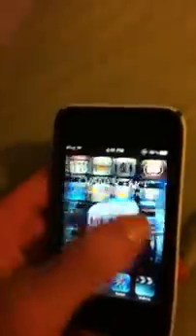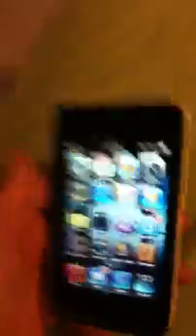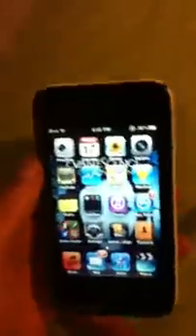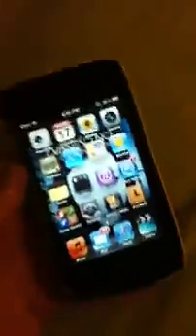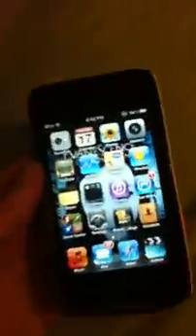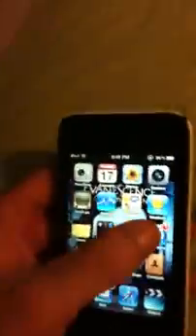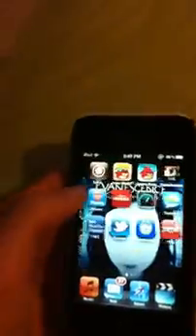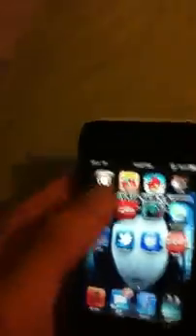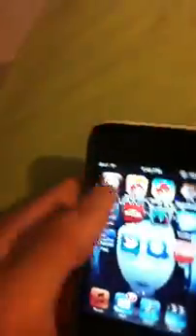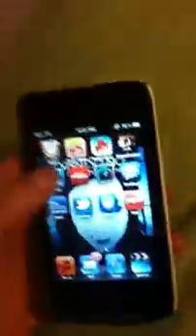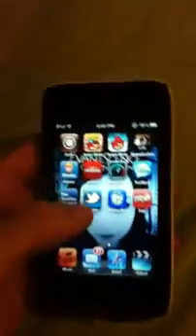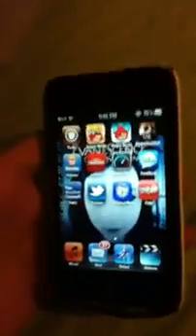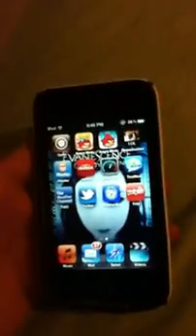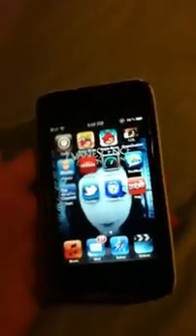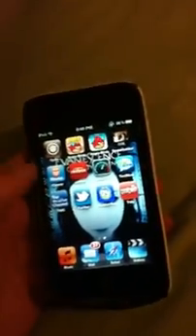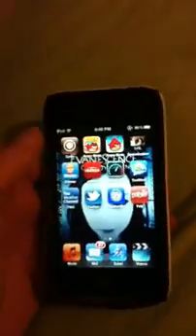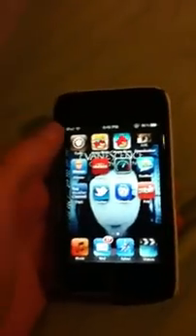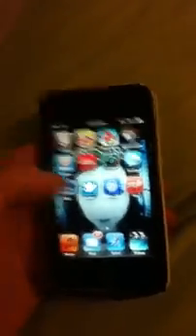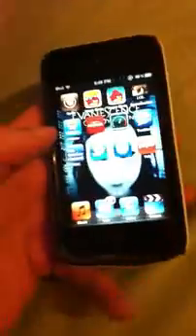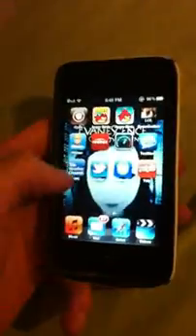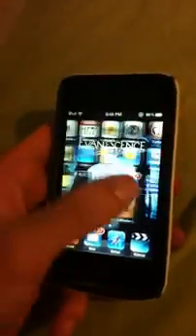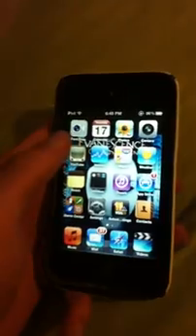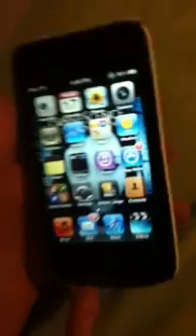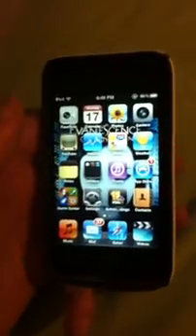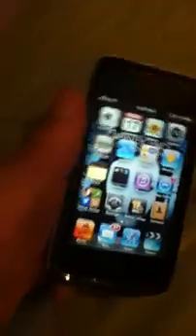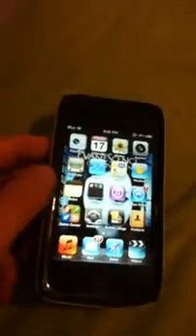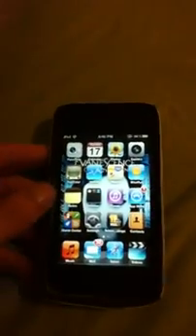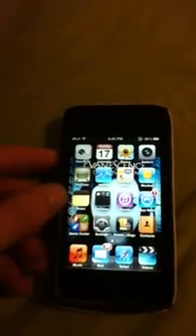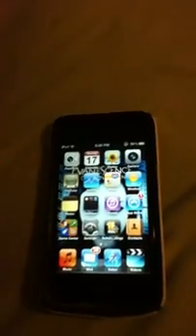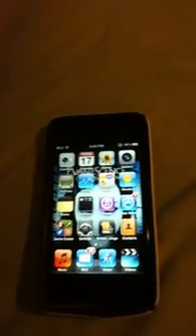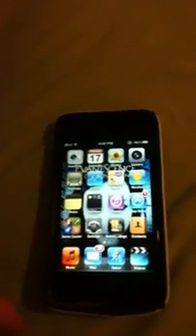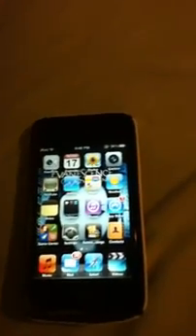This jailbreak is still tethered, so whenever you turn it off — if you have to install Winterboard, it automatically makes a reboot — if you ever have to reboot, turn your iPod off, the battery dies, or anything like that, you will have to run iBooty, just like the last one.